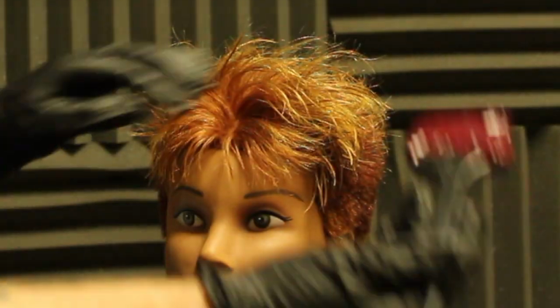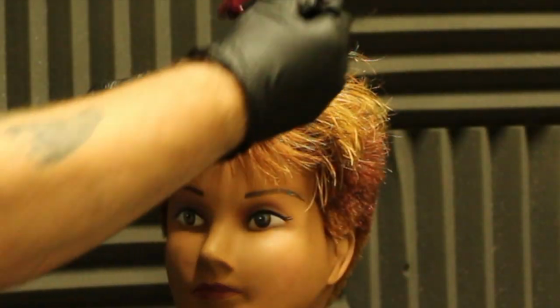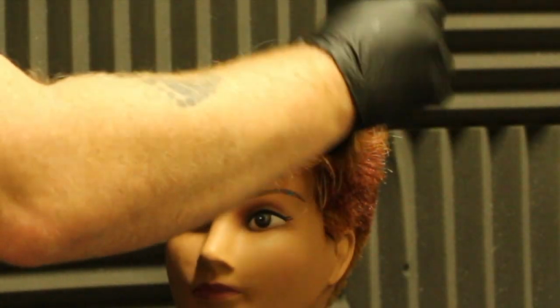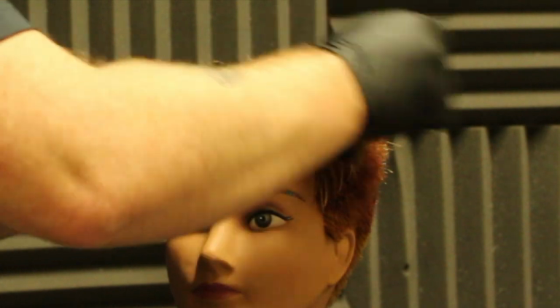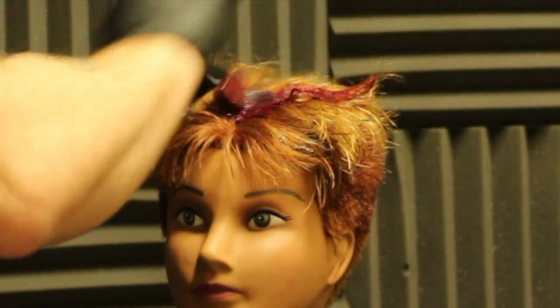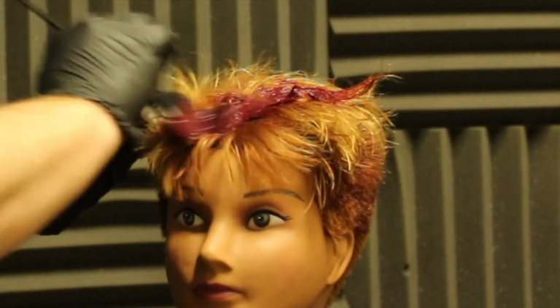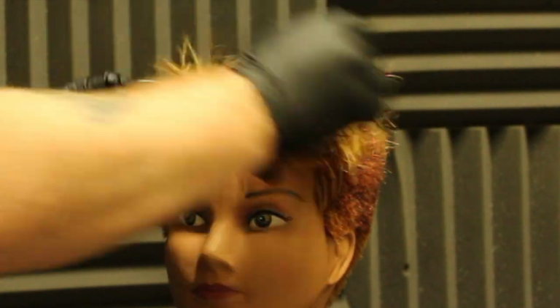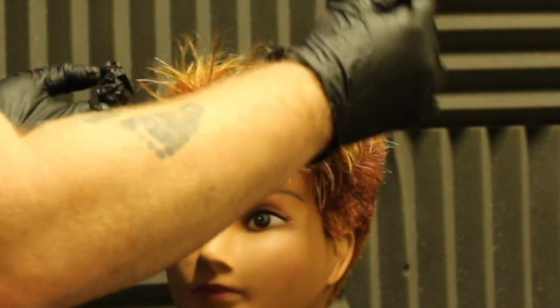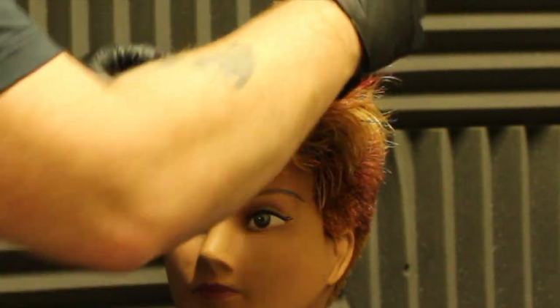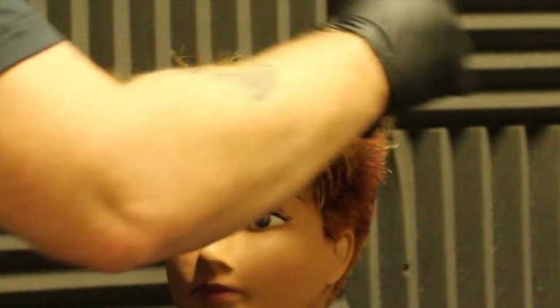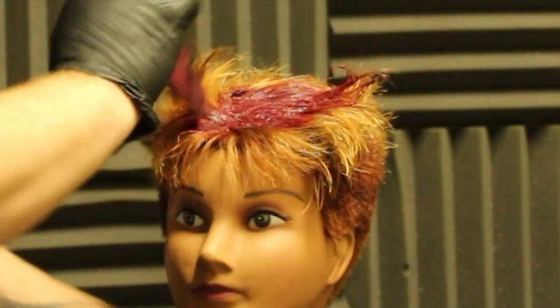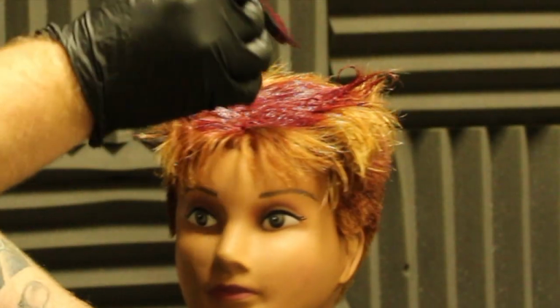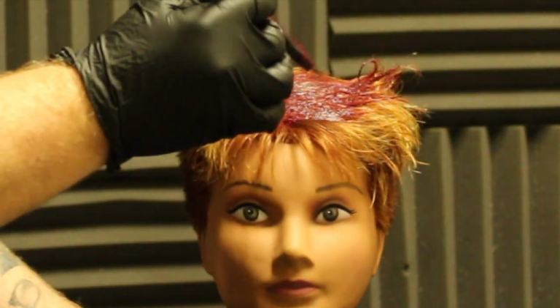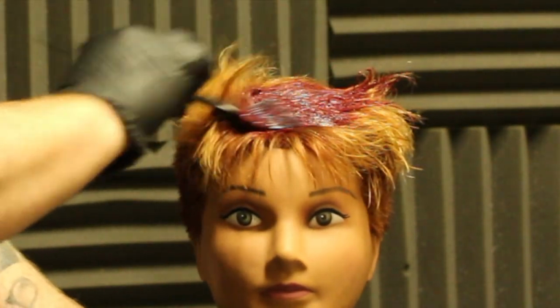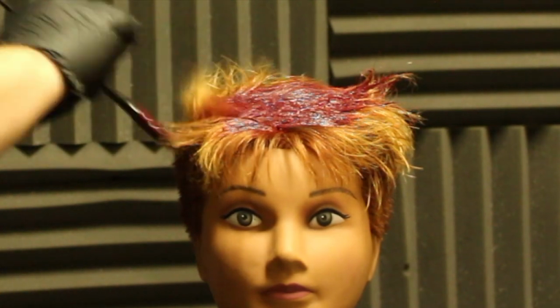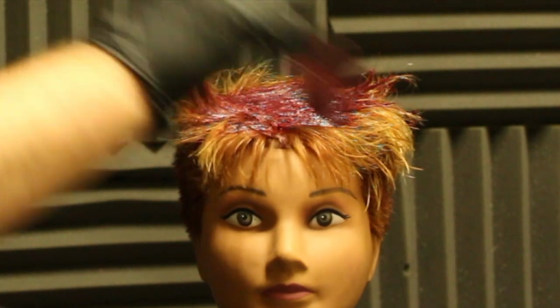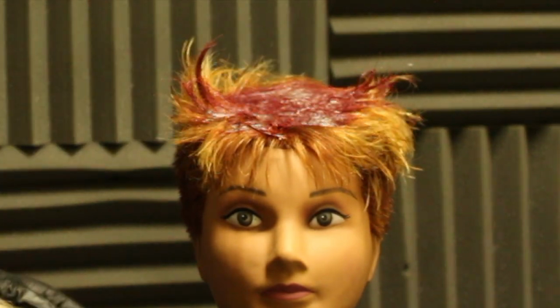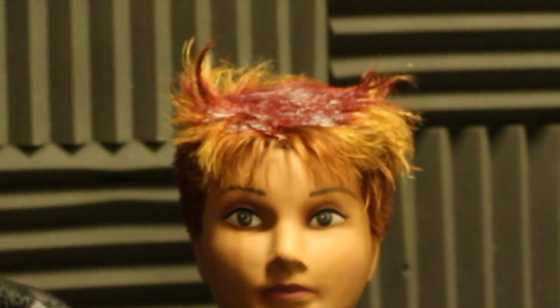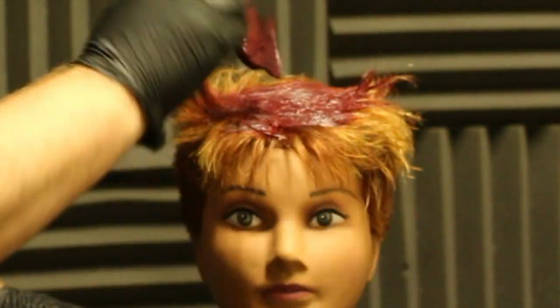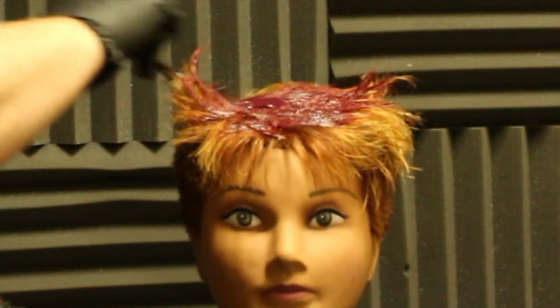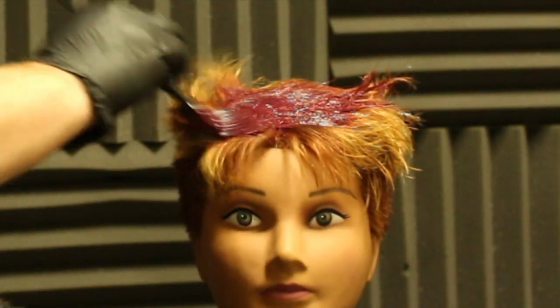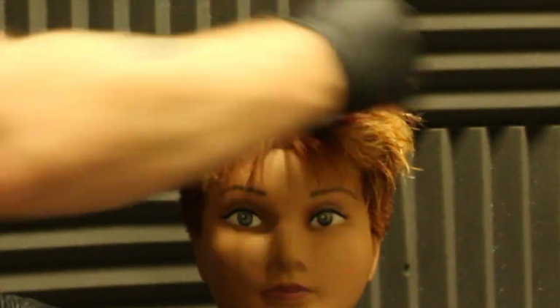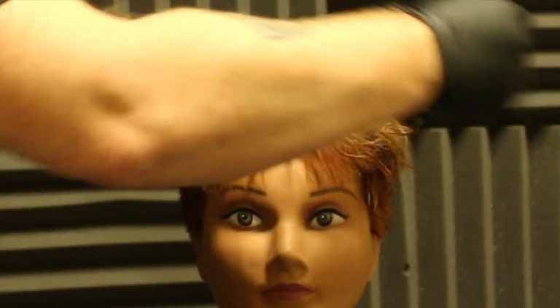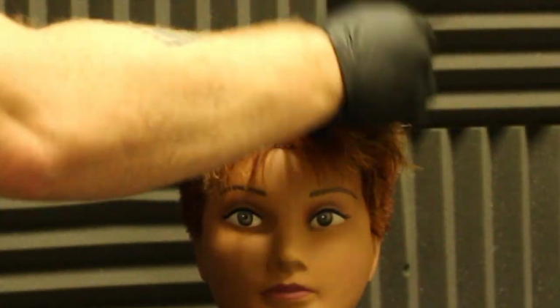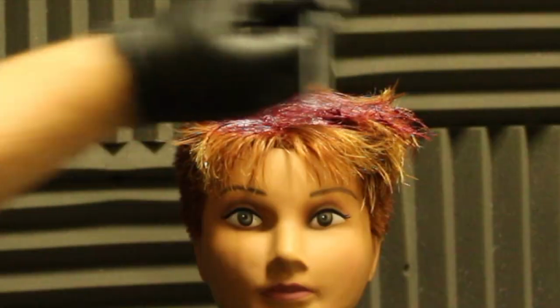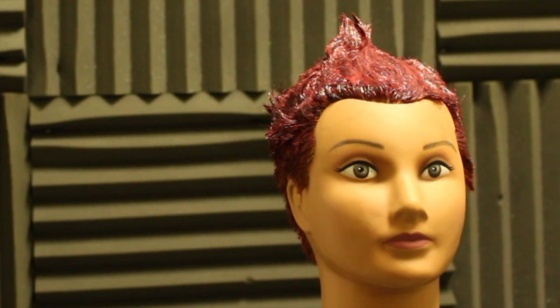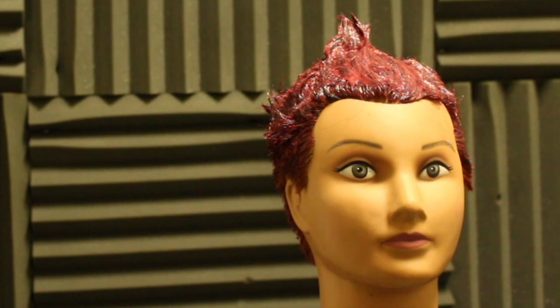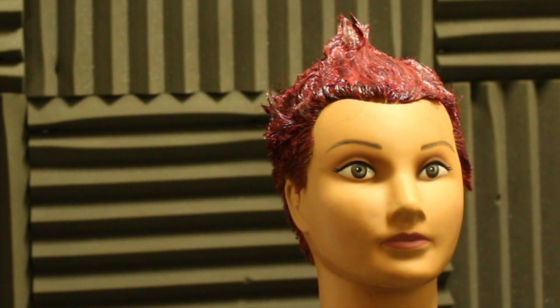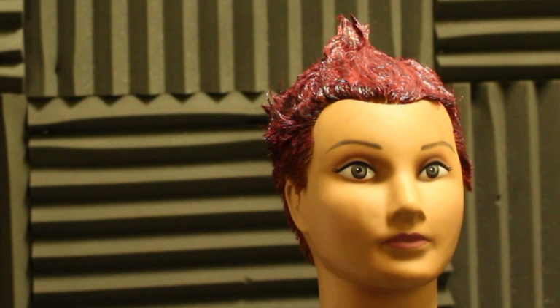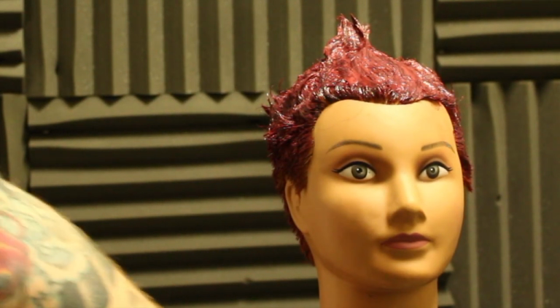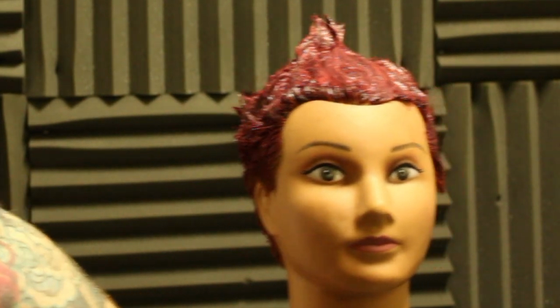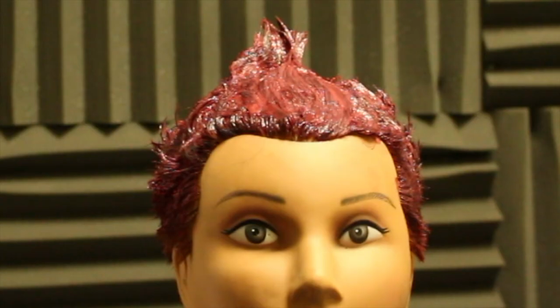We've rinsed the Synchro Lift and now we're just applying the Pop XG — those three colours that we've mixed all together. Exactly the same way we applied the Synchro Lift, we're going to take thin sections applying each side of the head making sure it's completely saturated.